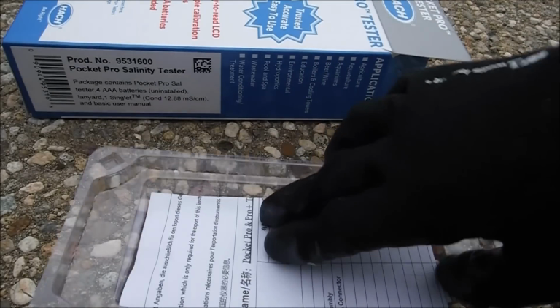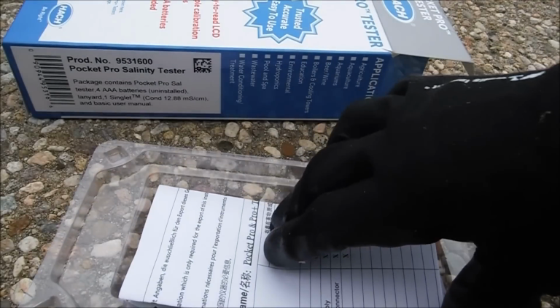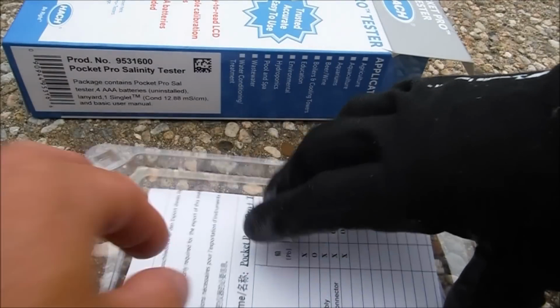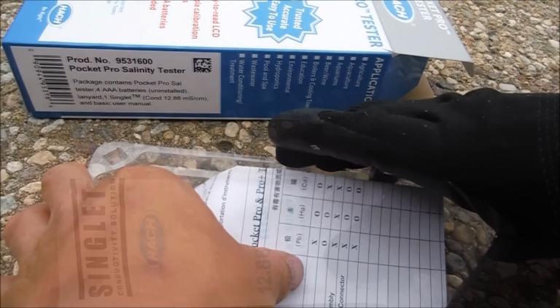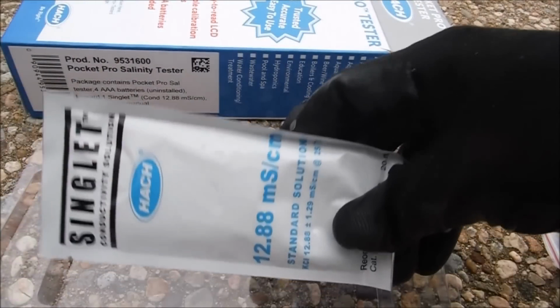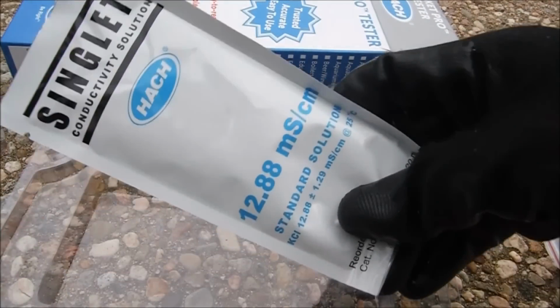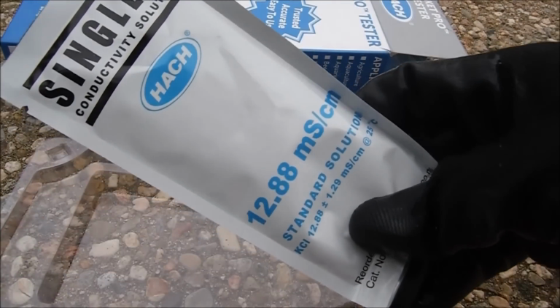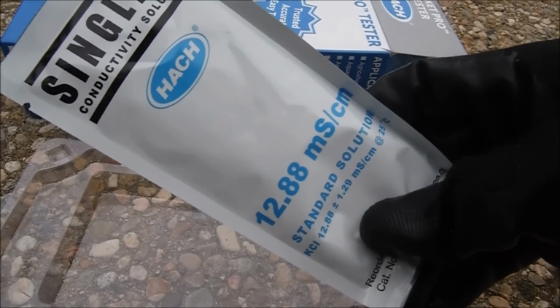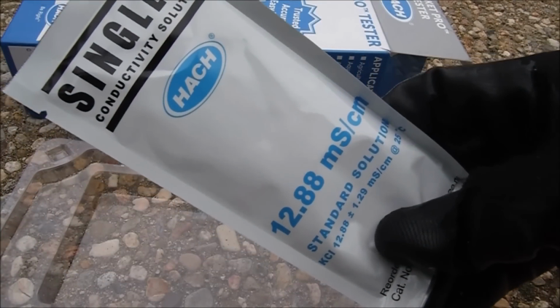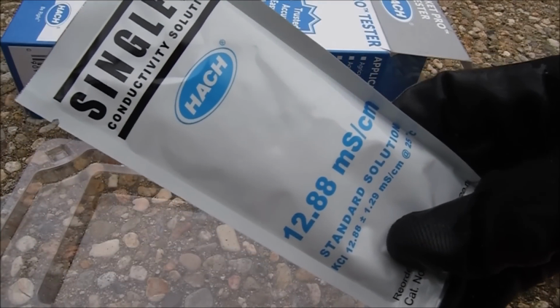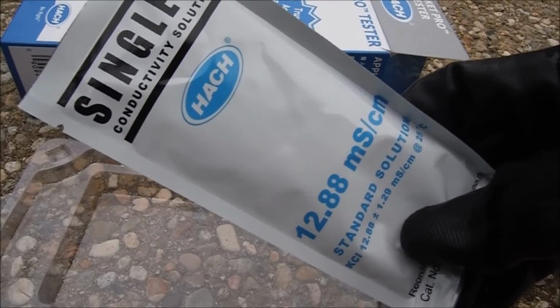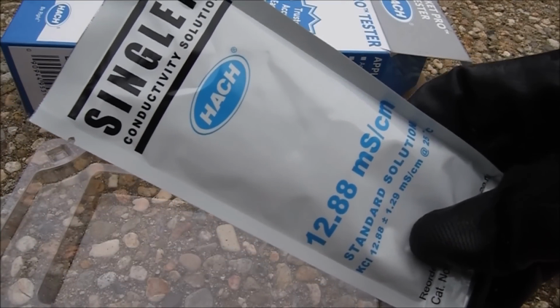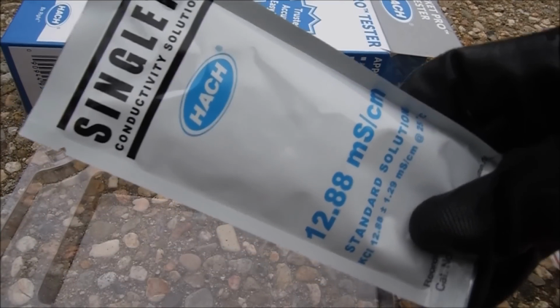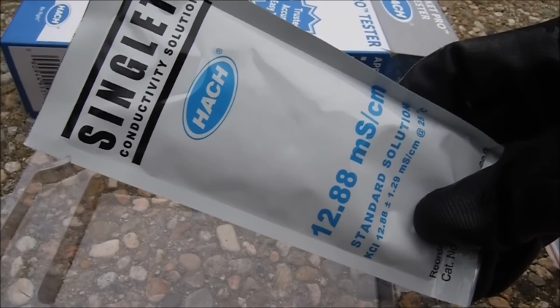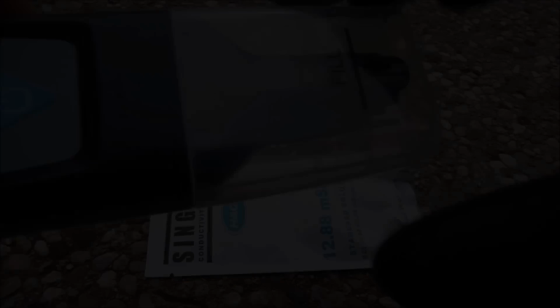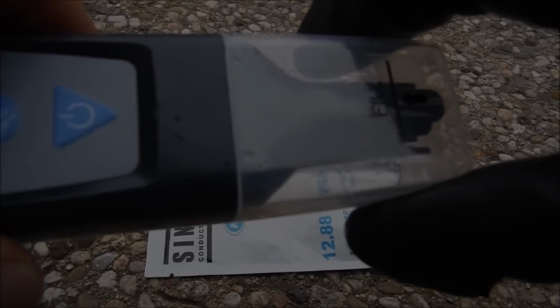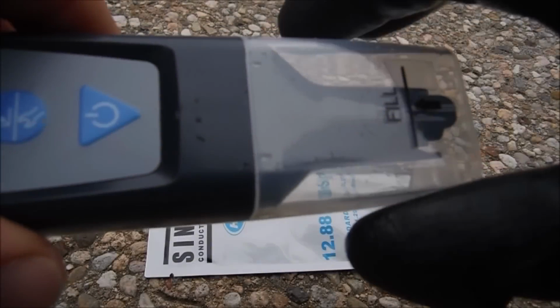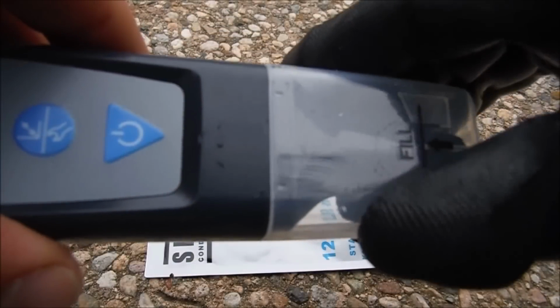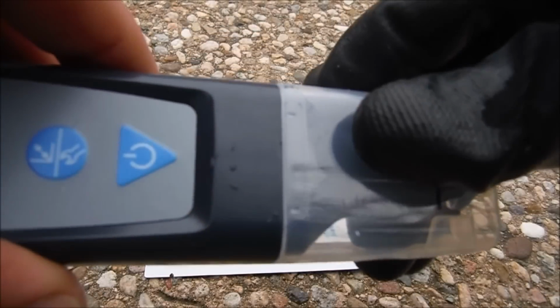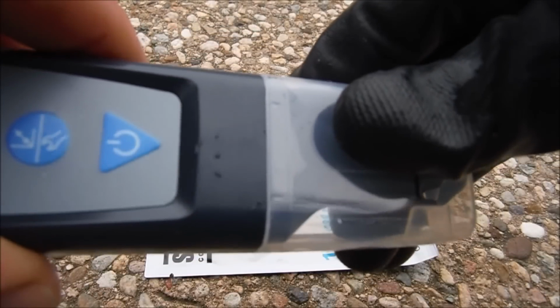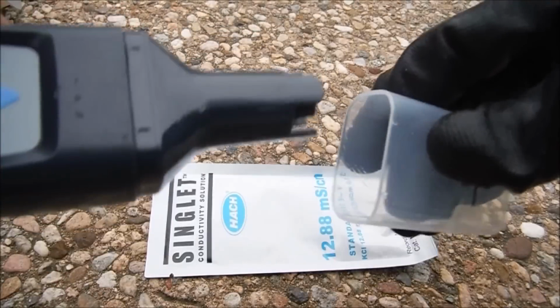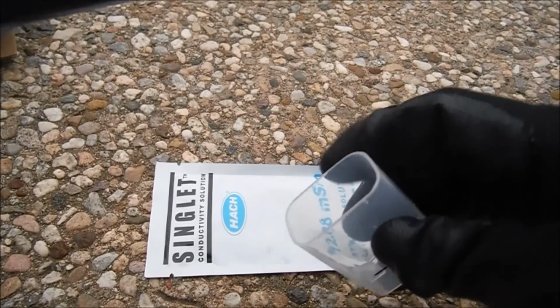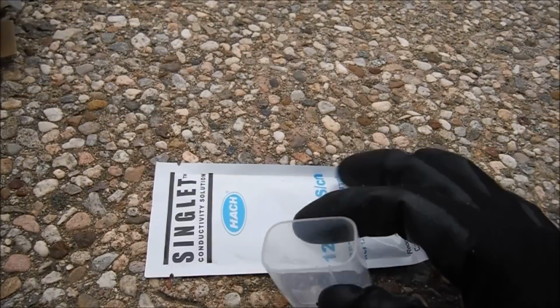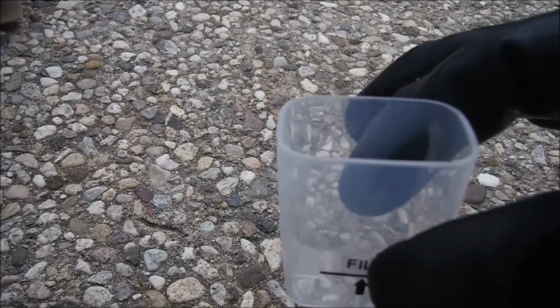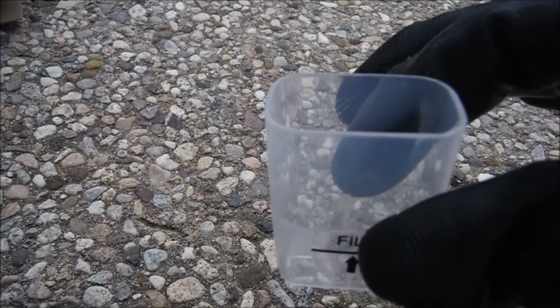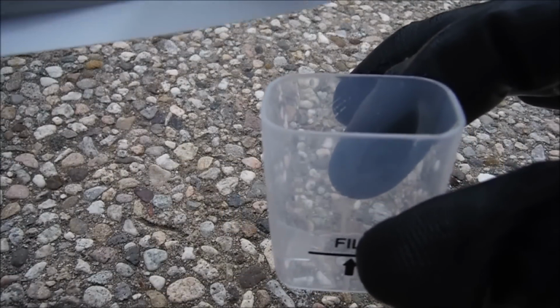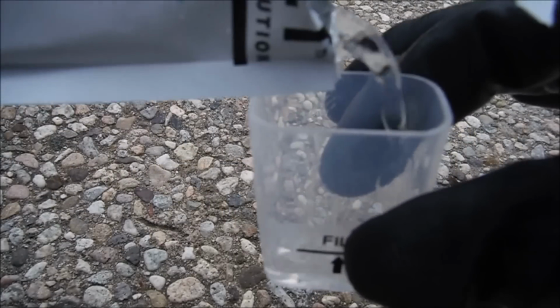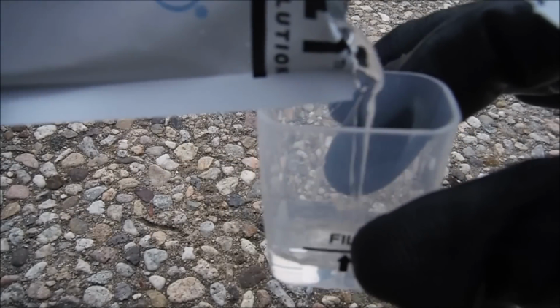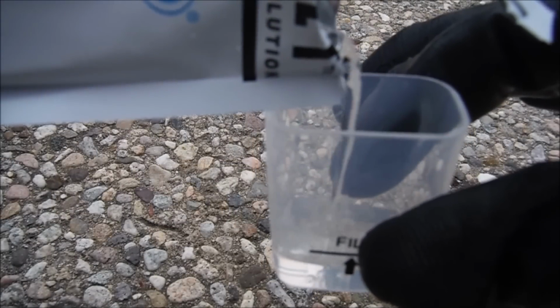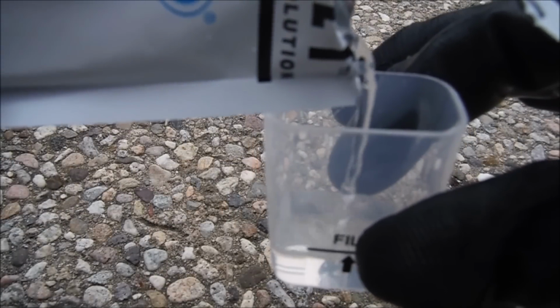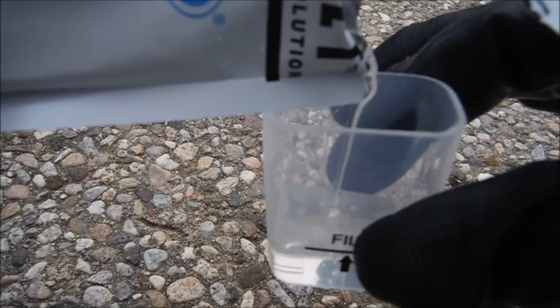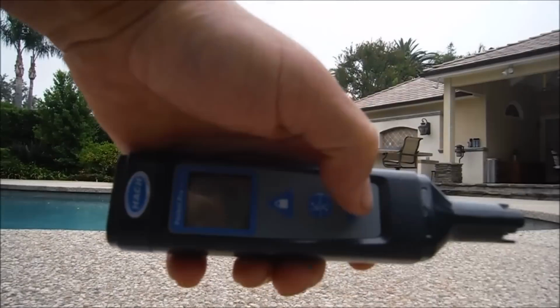Also inside the box are the instructions, a lanyard you can put around your neck to carry the tester with you, and a solution to calibrate the tester. Calibrating the tester is very easy — just take the cap off and pour the conductivity solution into the fill line.